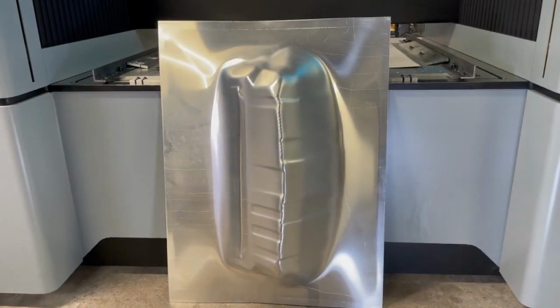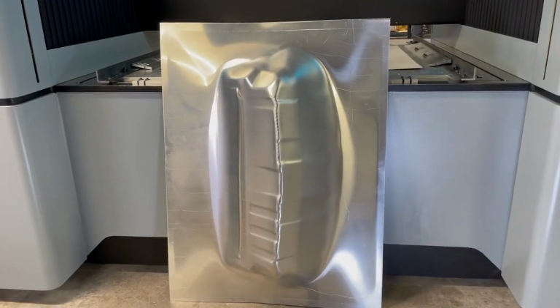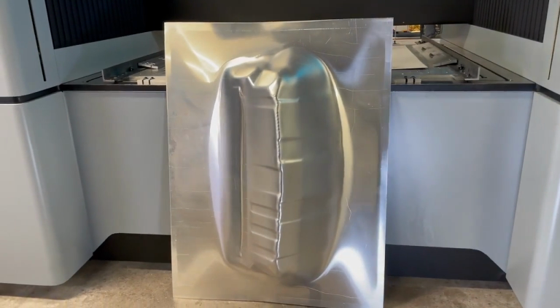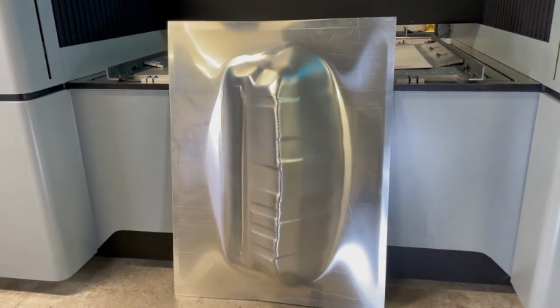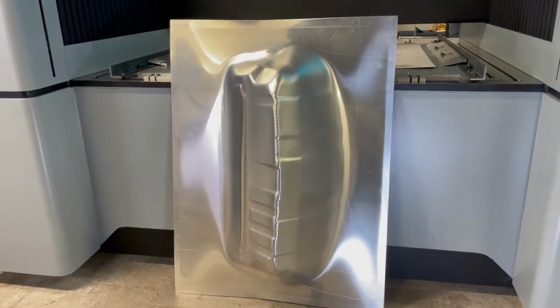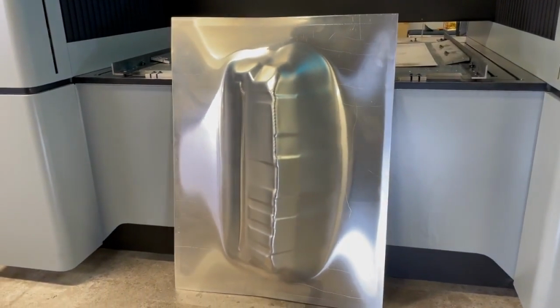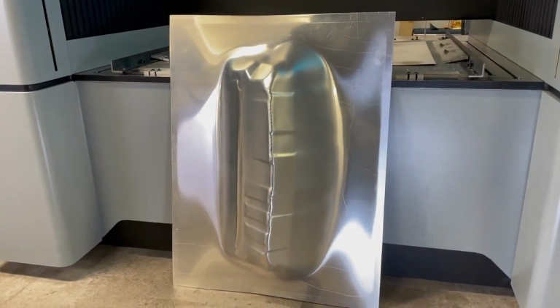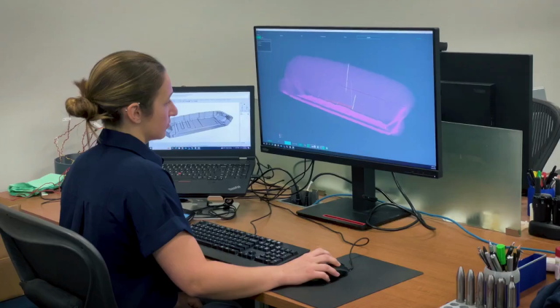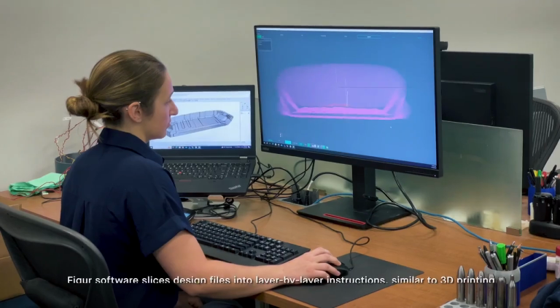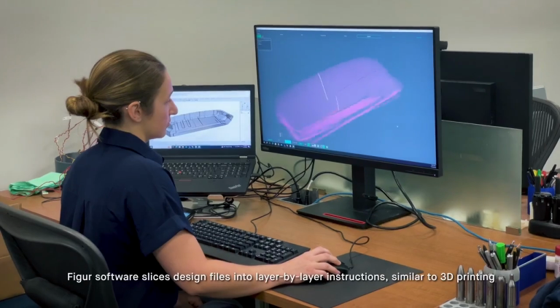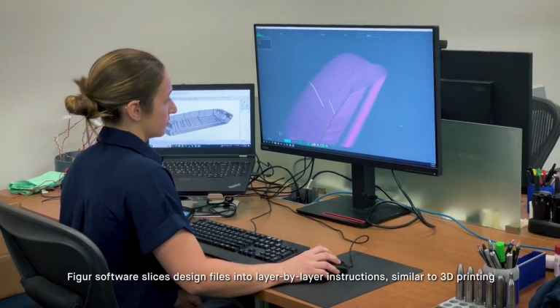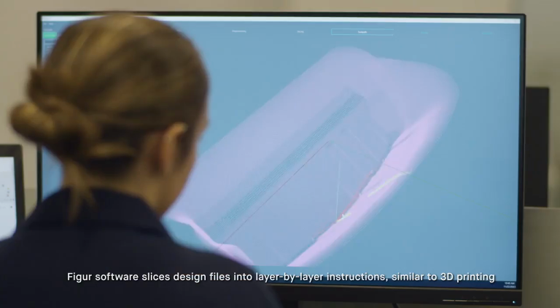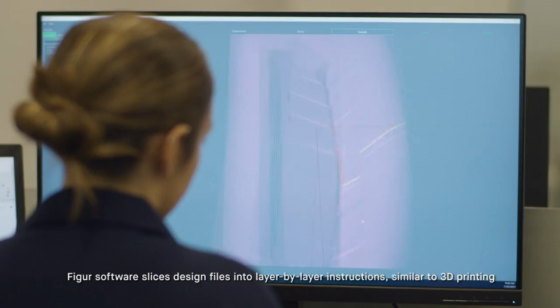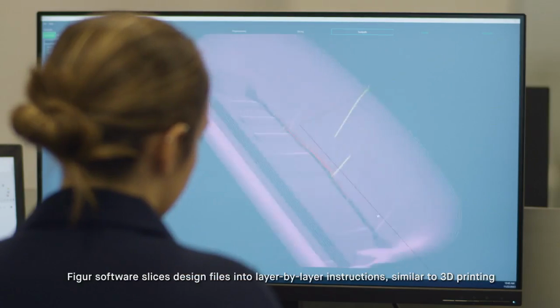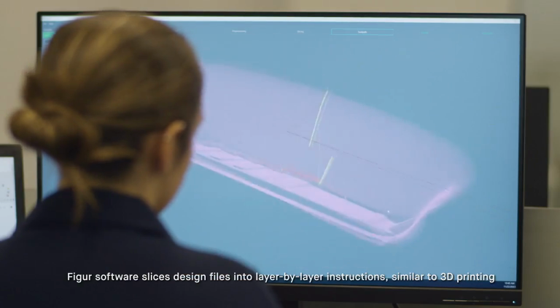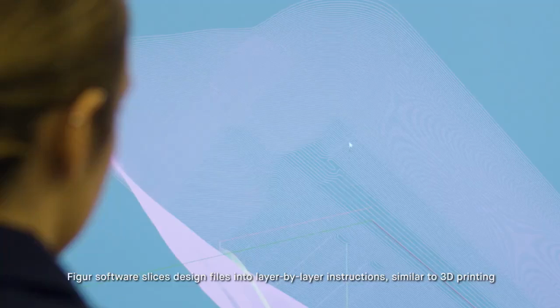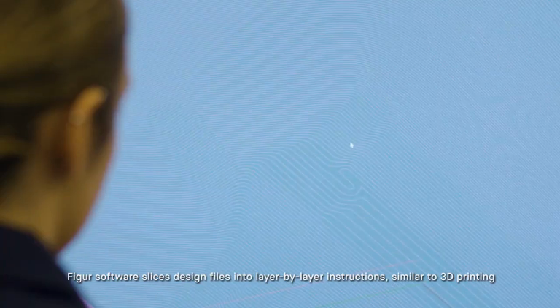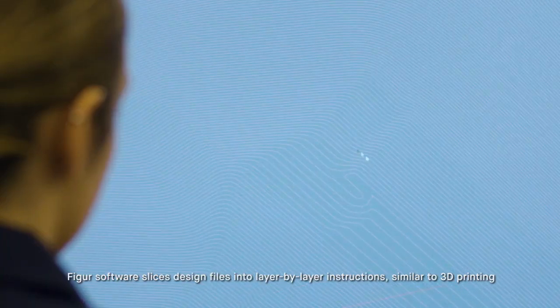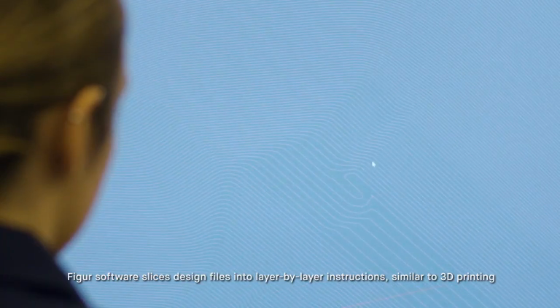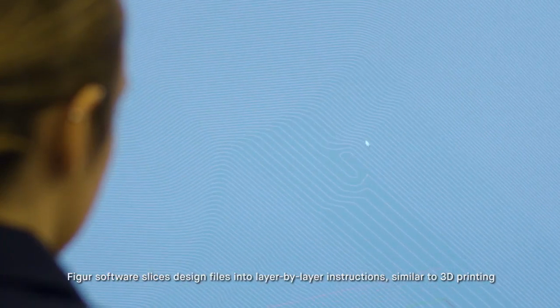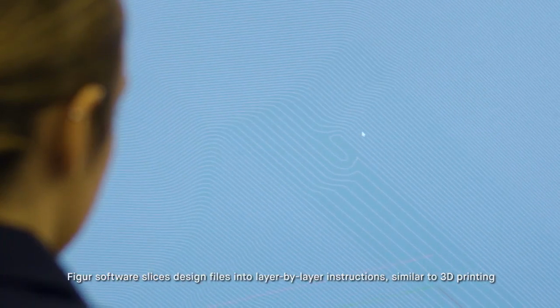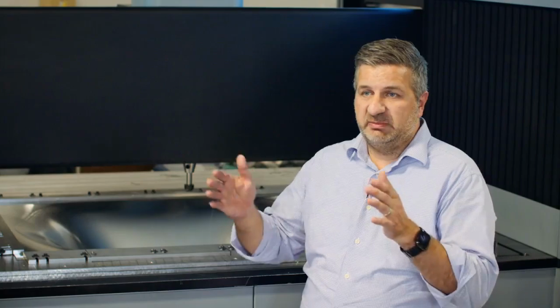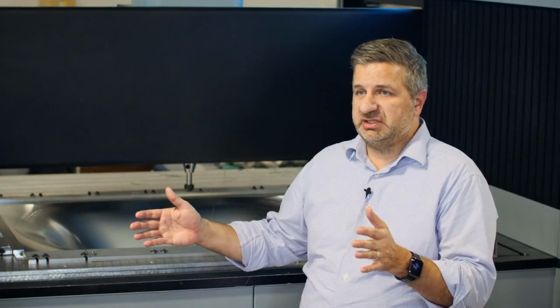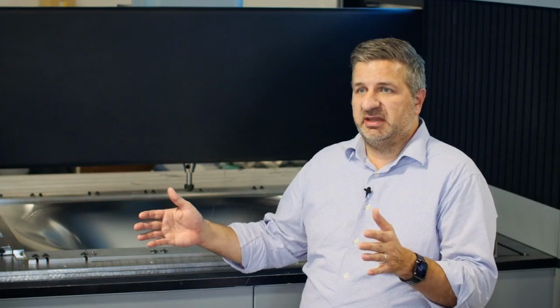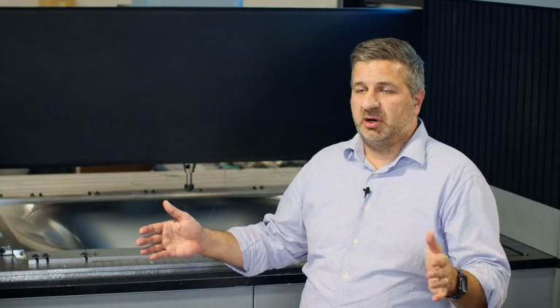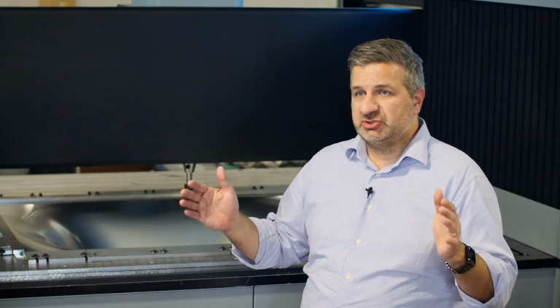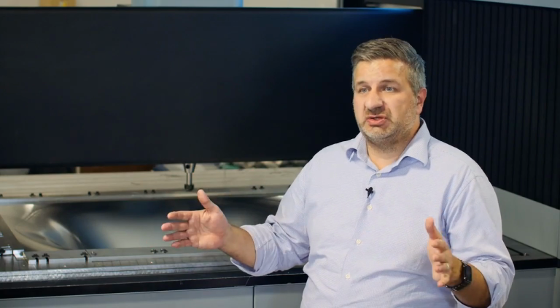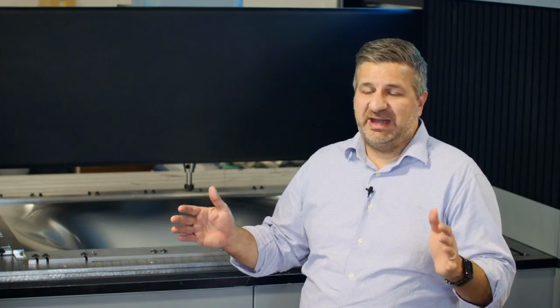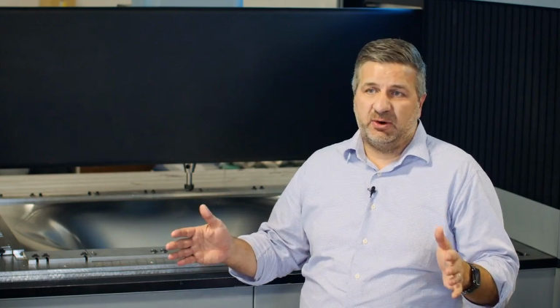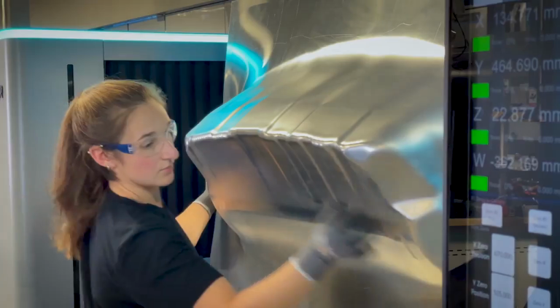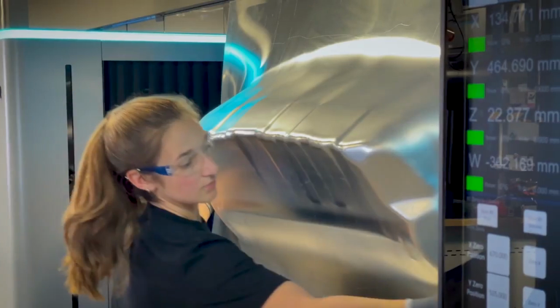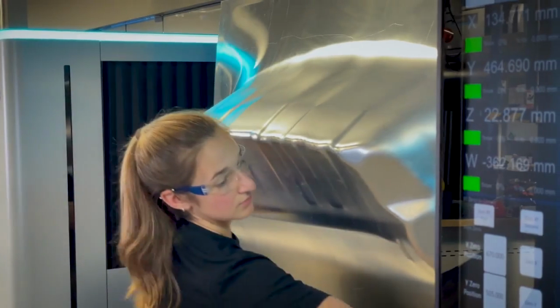The setup of this part was created in our Figura software using our slicer in less than 10 minutes. So from setting up to actually making the part was just around an hour to the finished part.